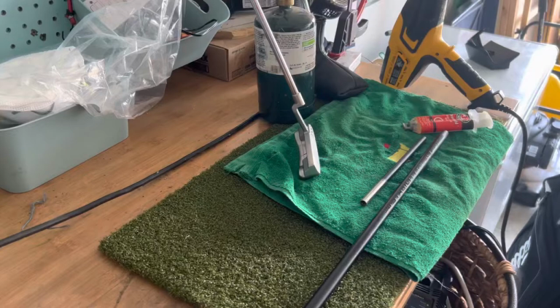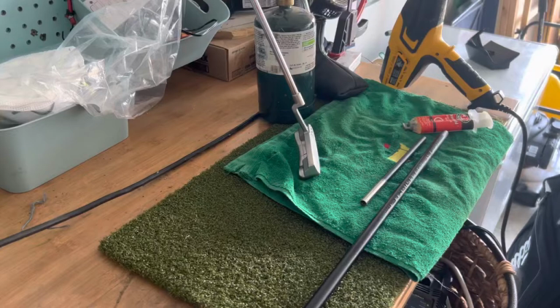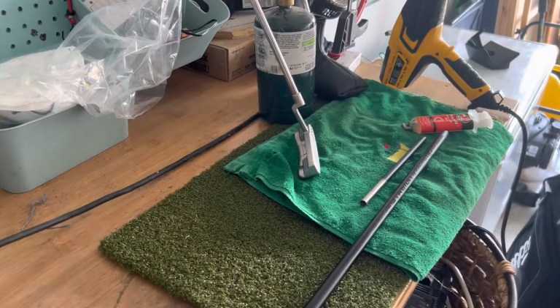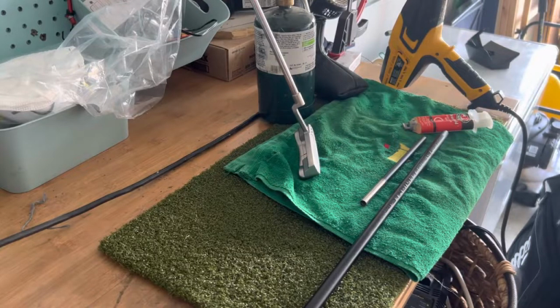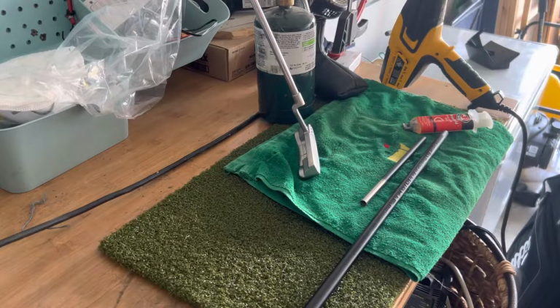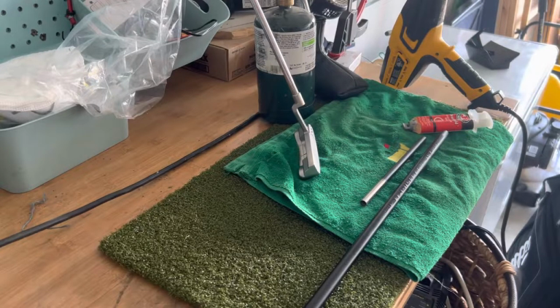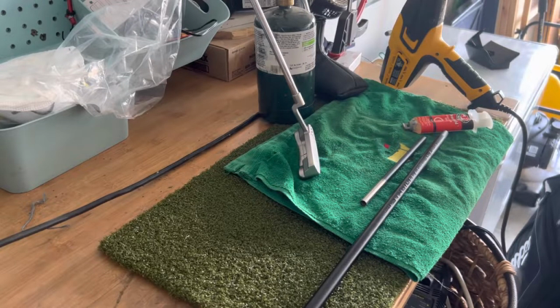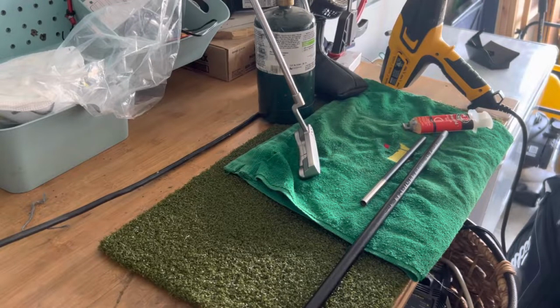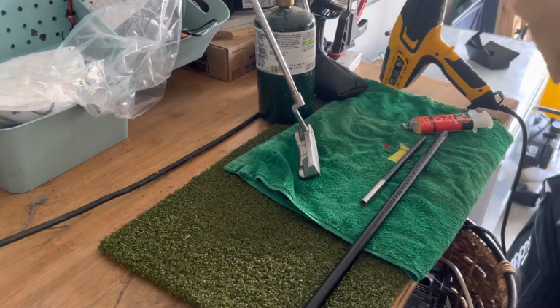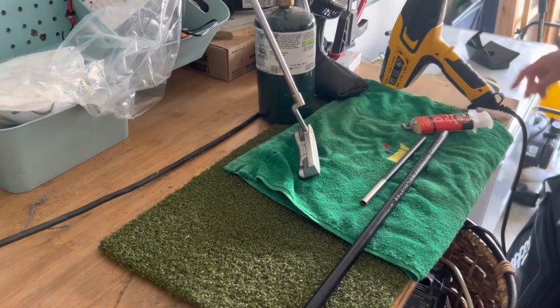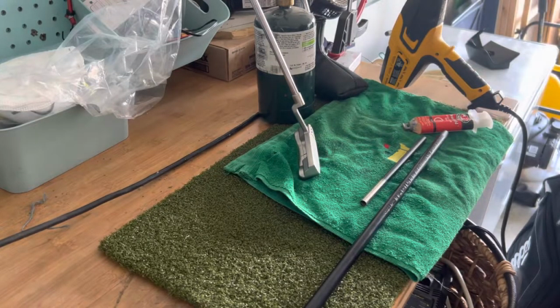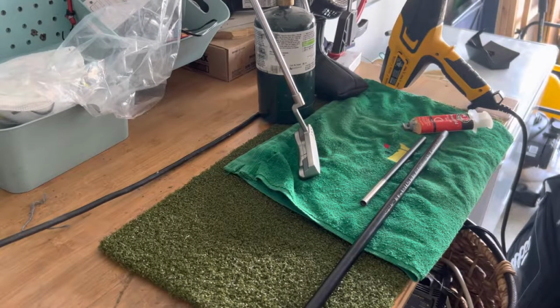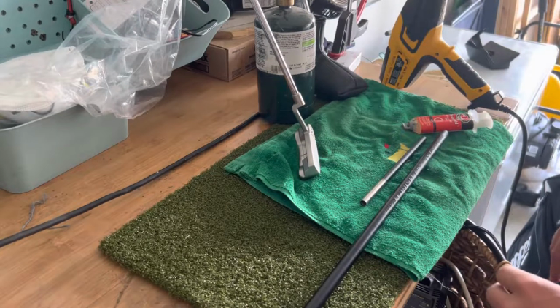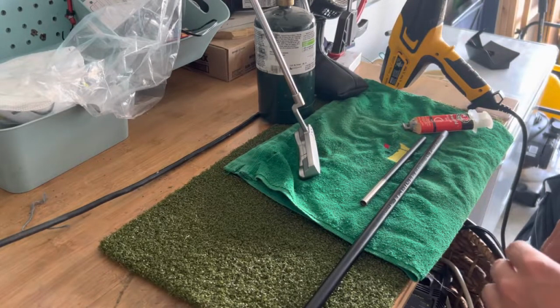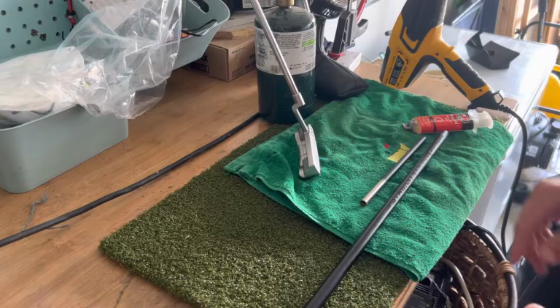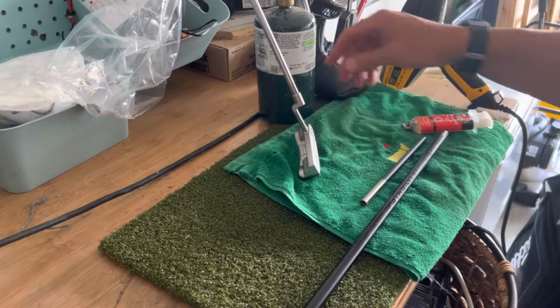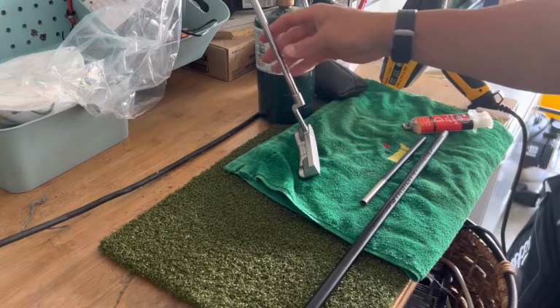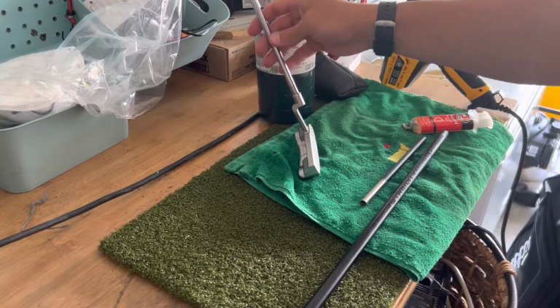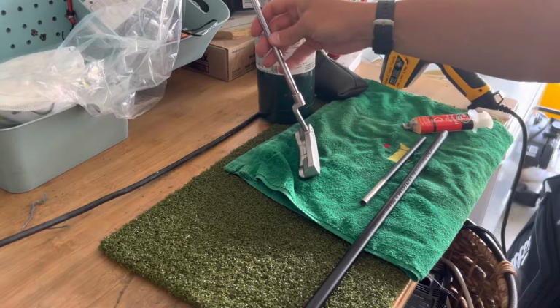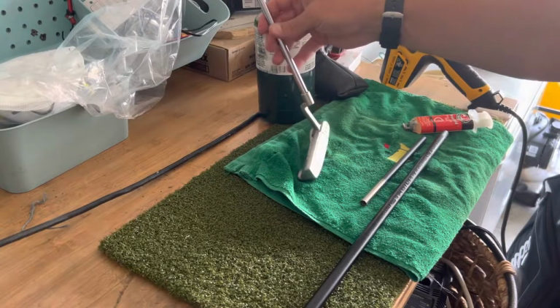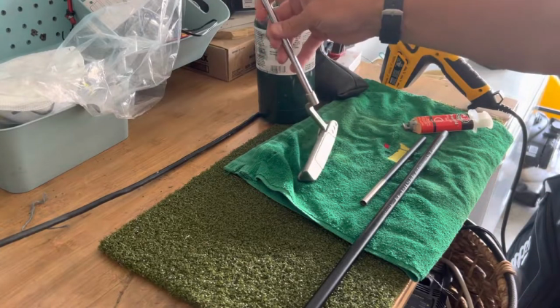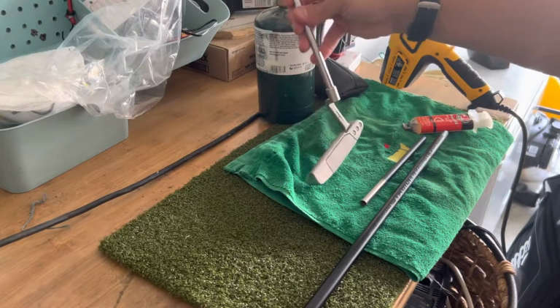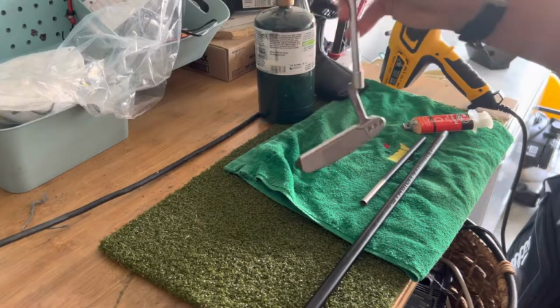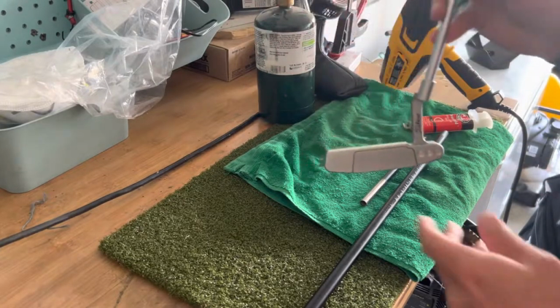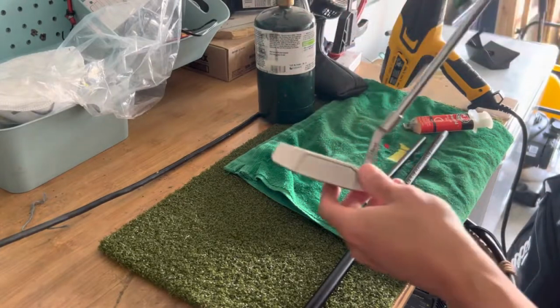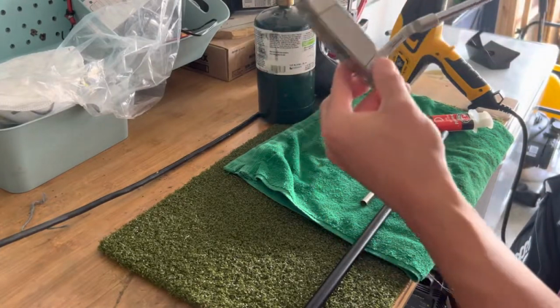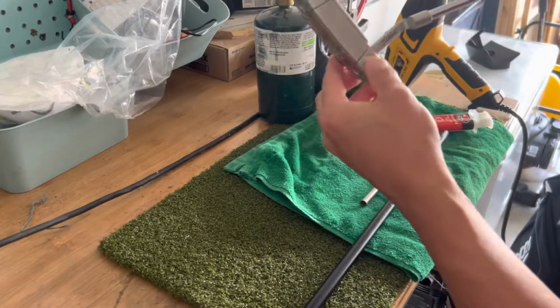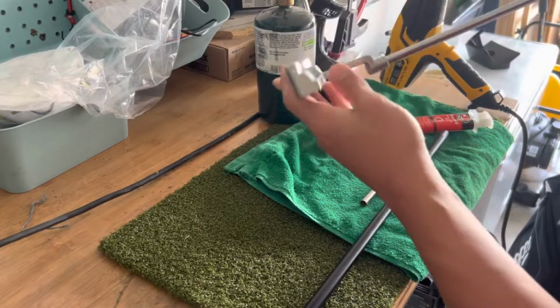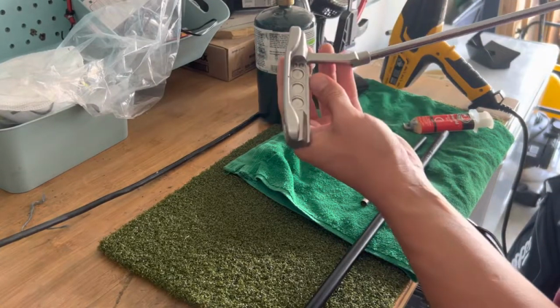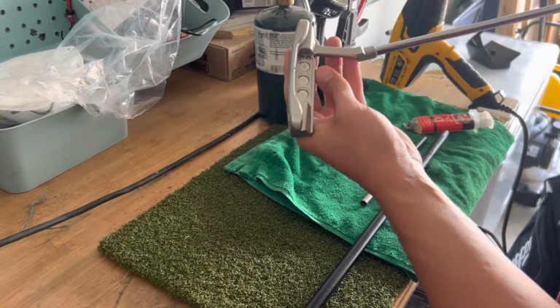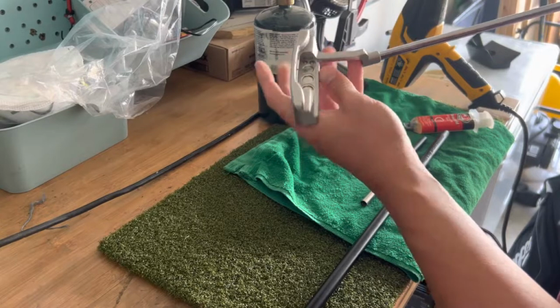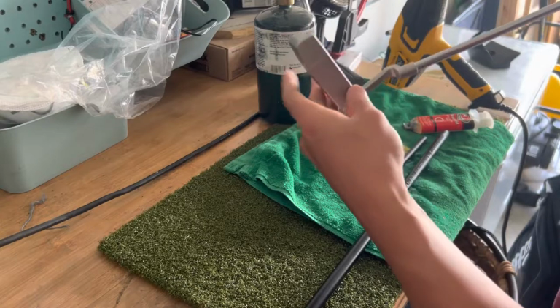What's up guys, this is Ken from Ken's How To's and Reviews. Today I'm going to show you how to take the head off of a golf club.